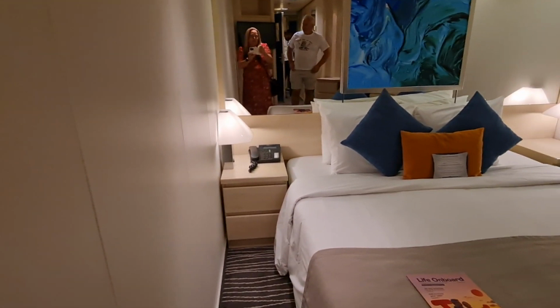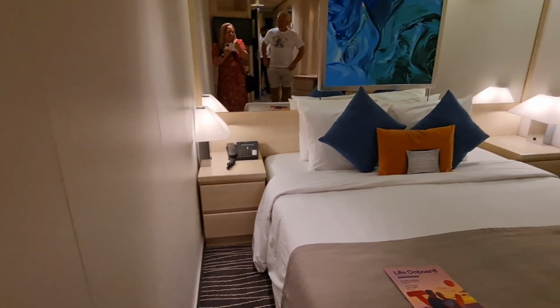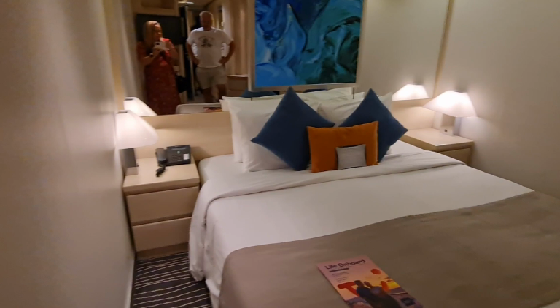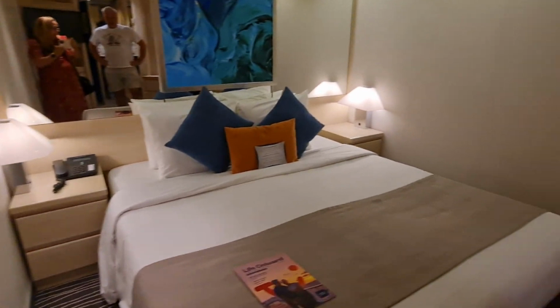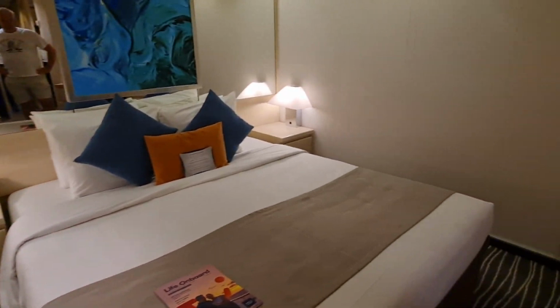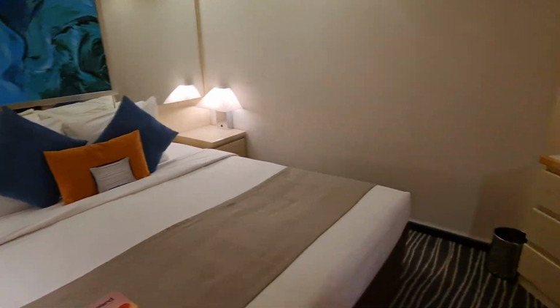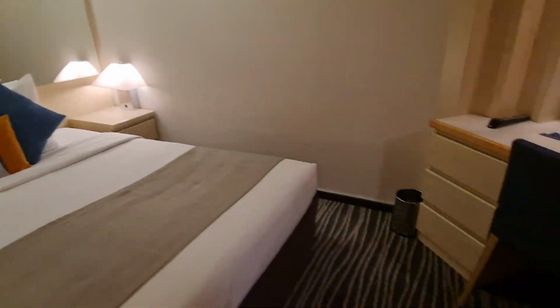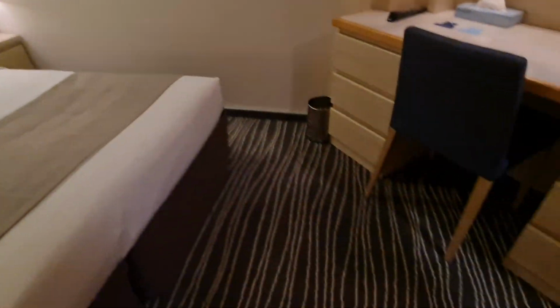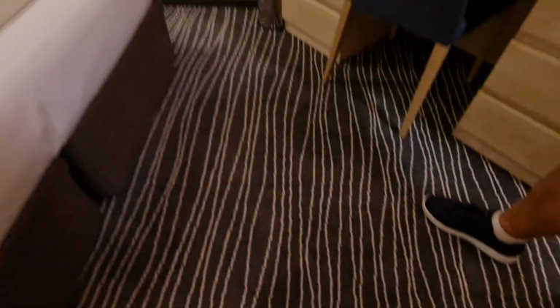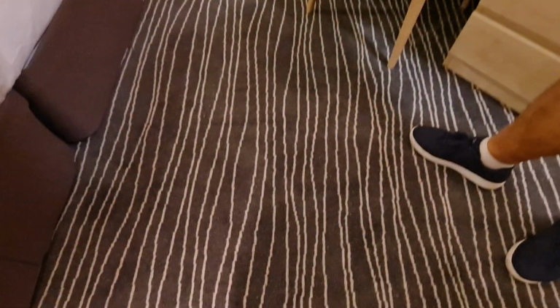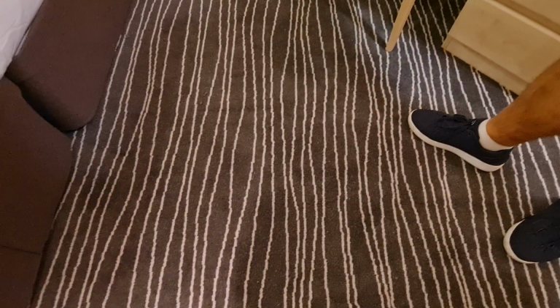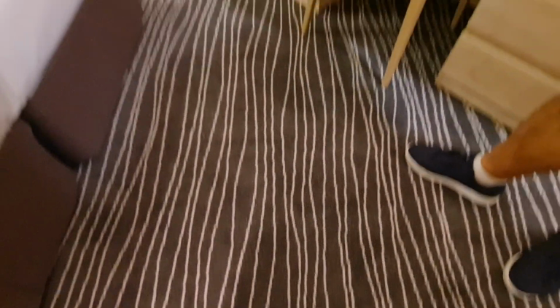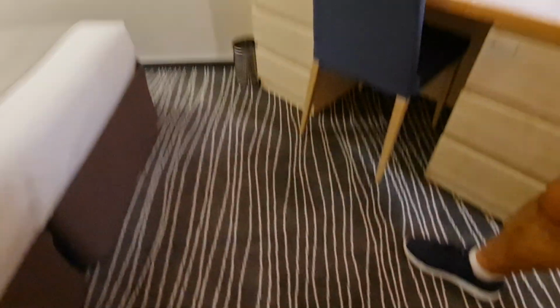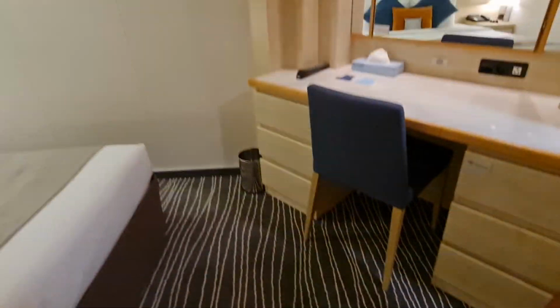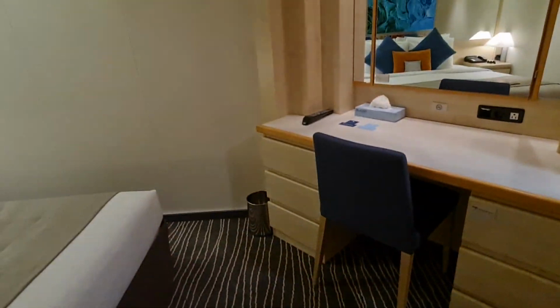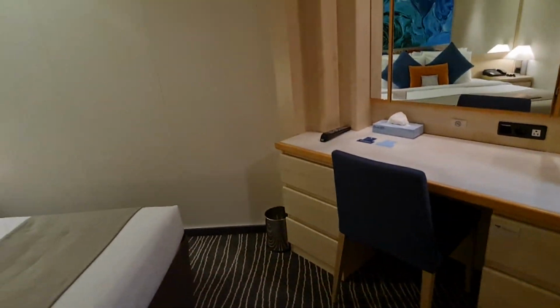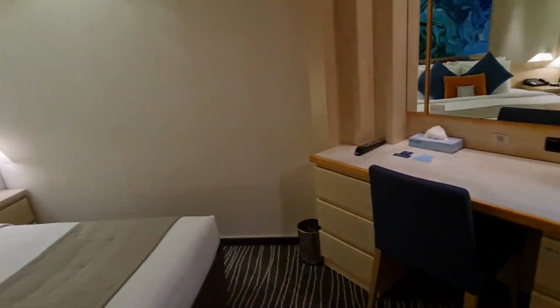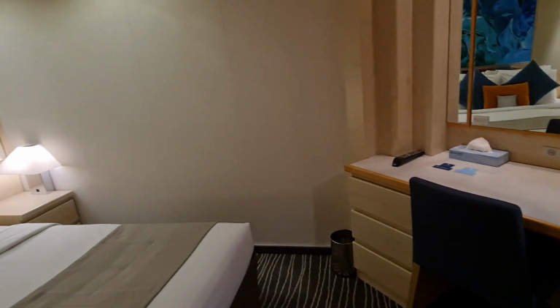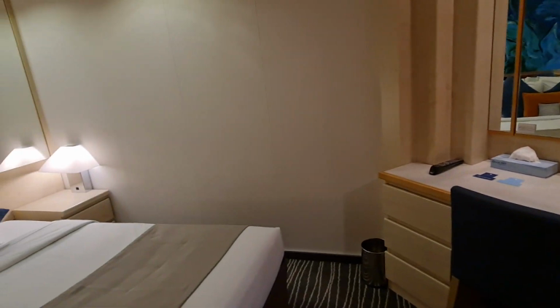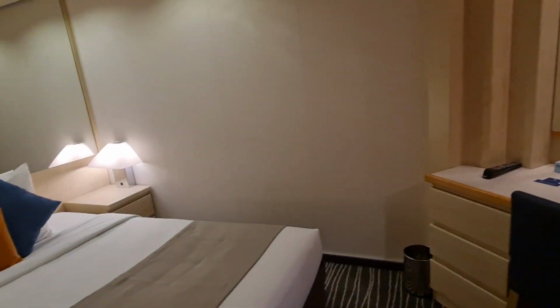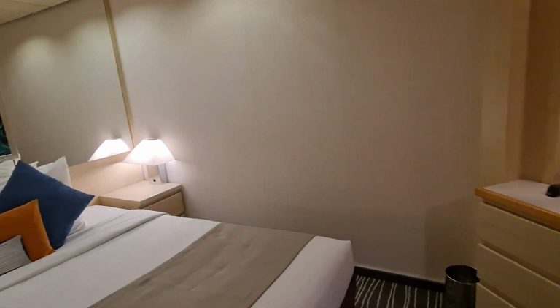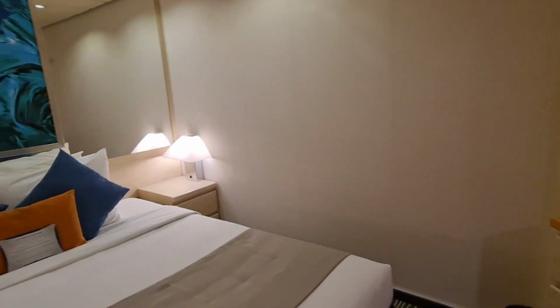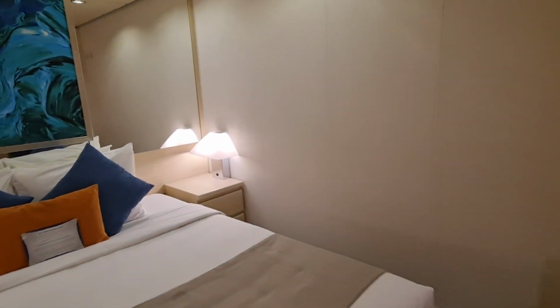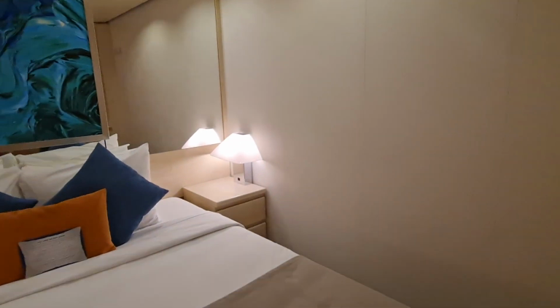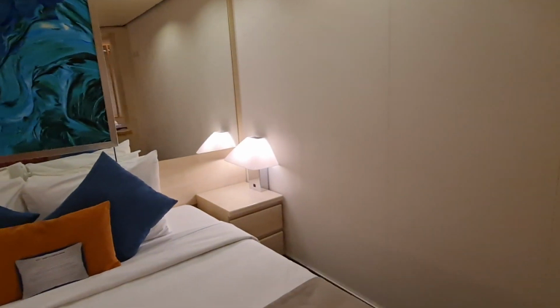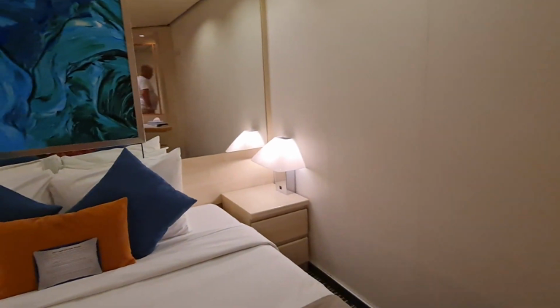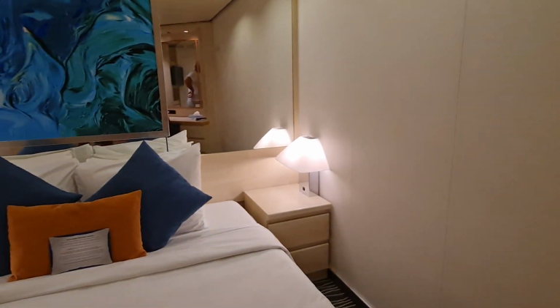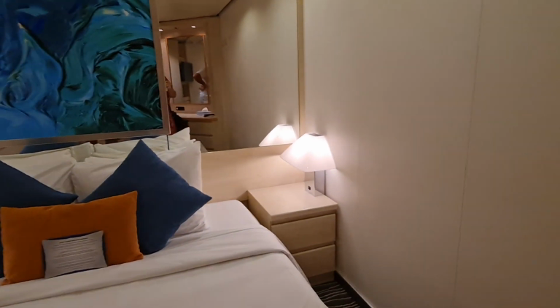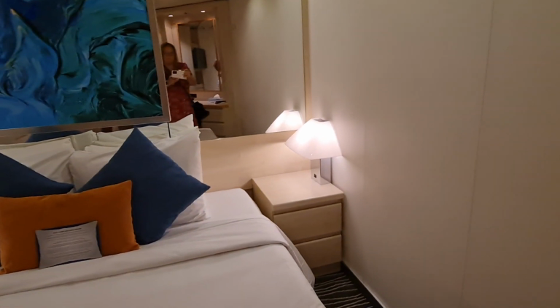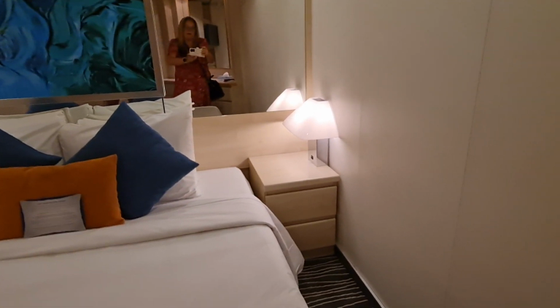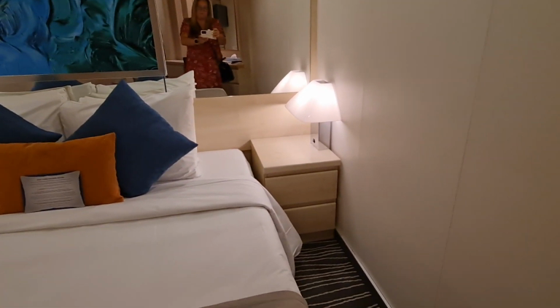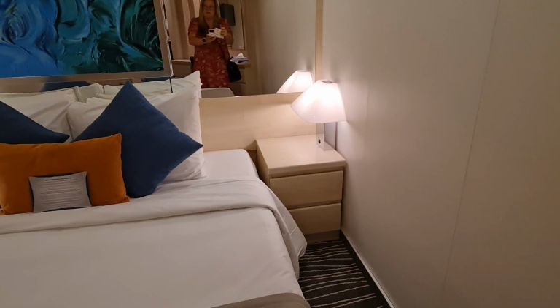So as you can see, it's like the outside cabin — it's a decent floor space again. It's a really good size. You've got two lamps either side of the beds, with some drawers there.